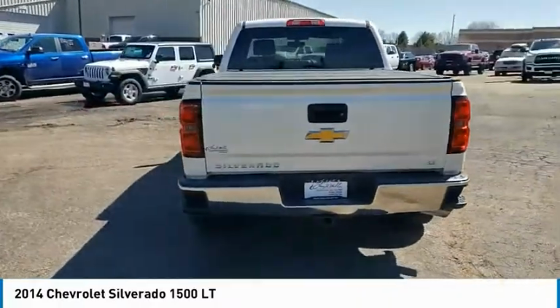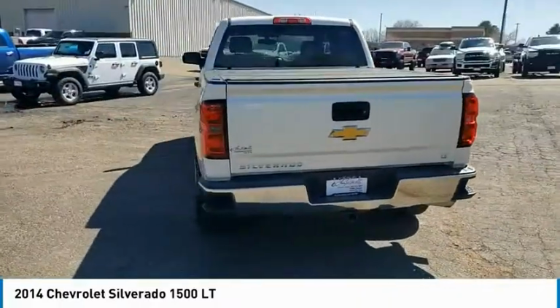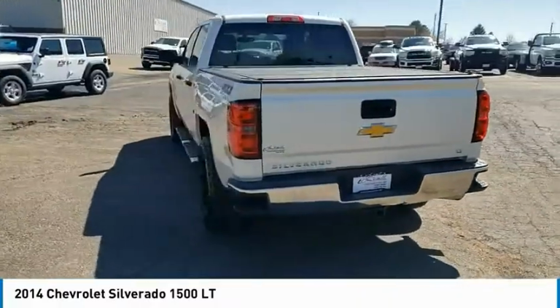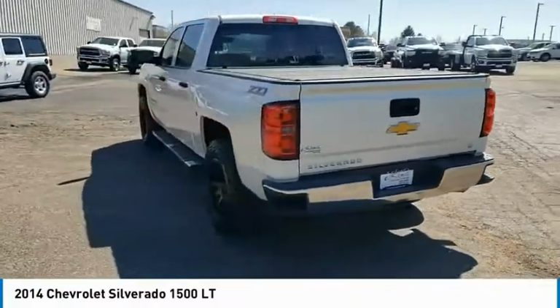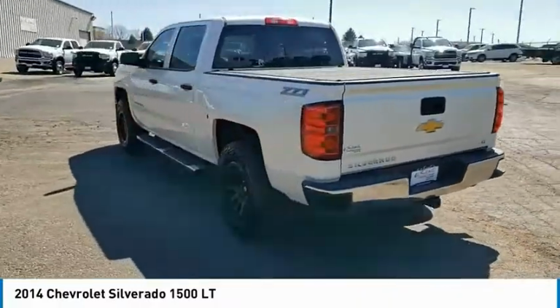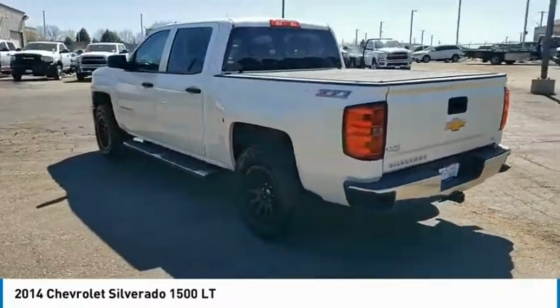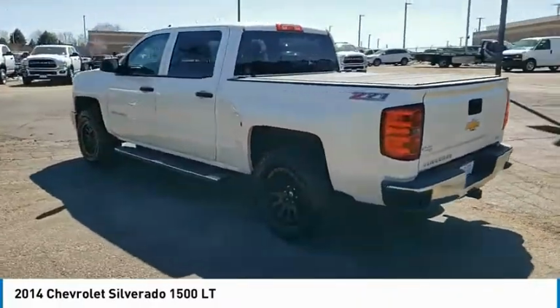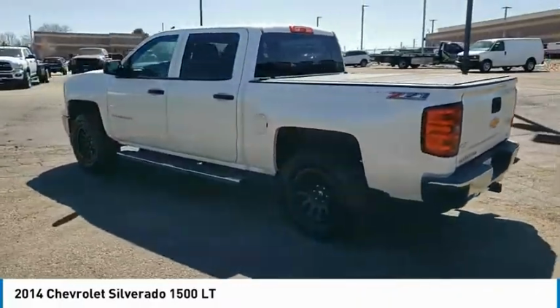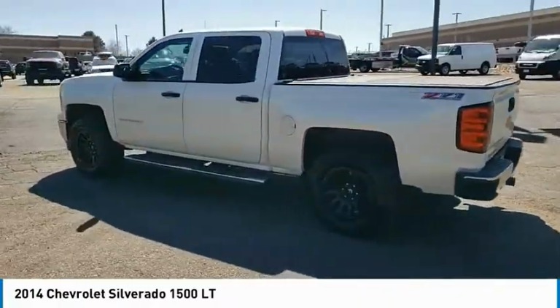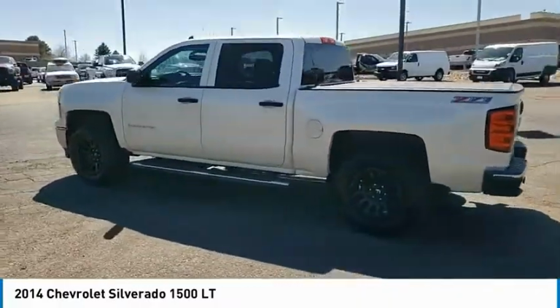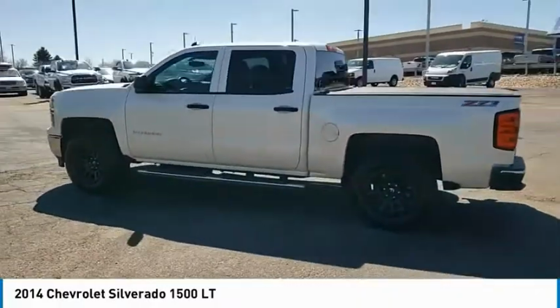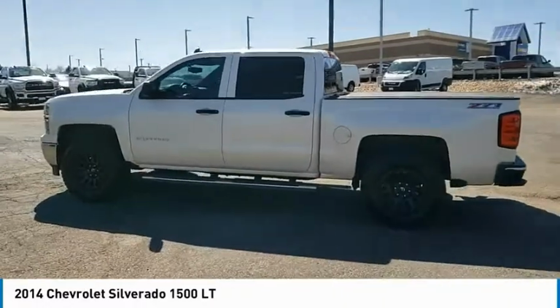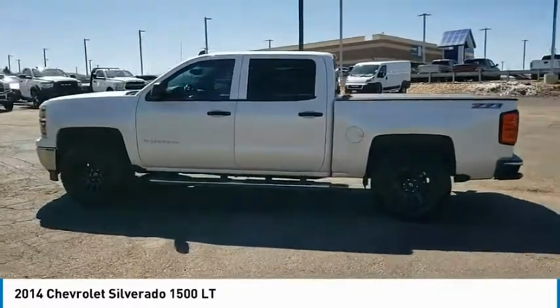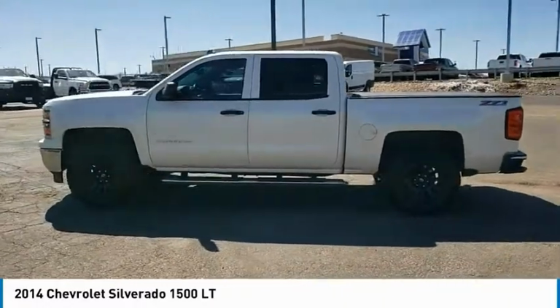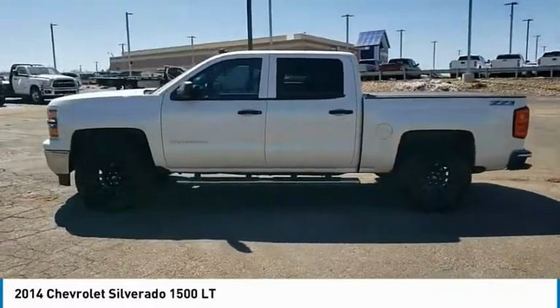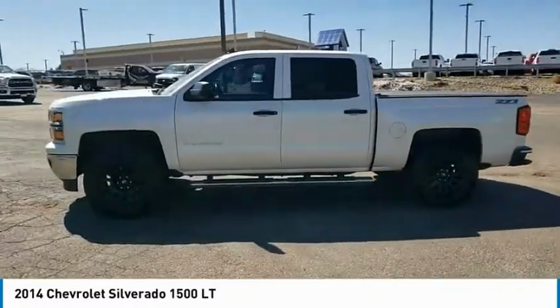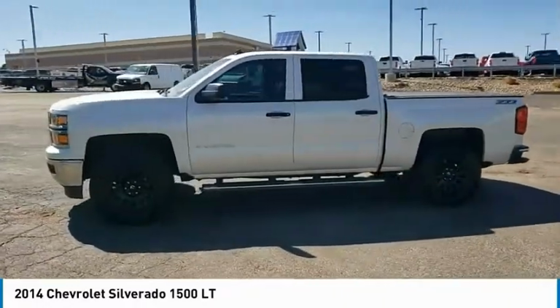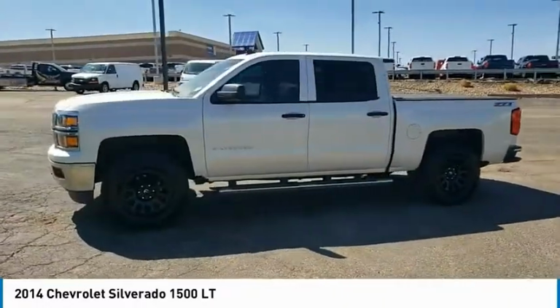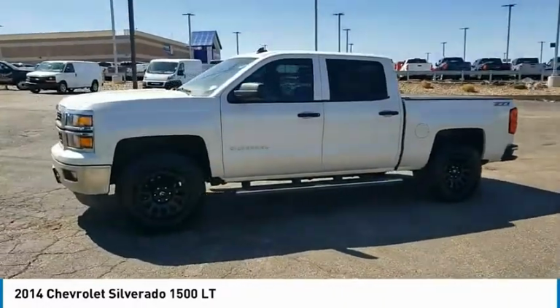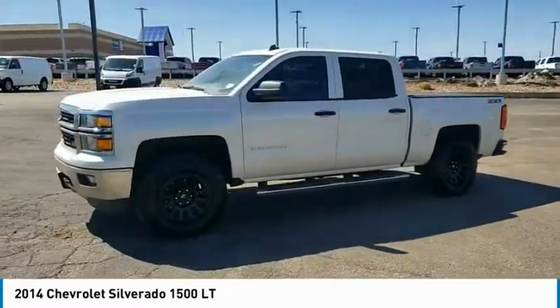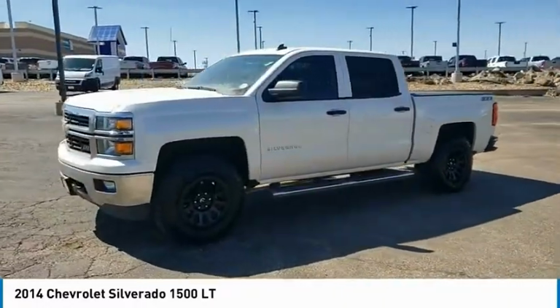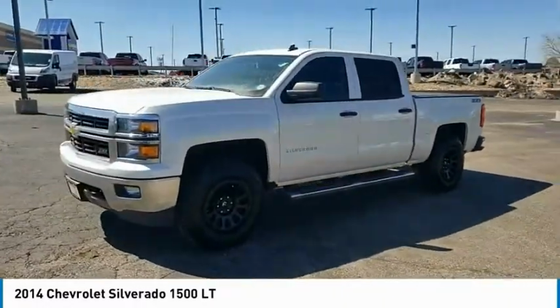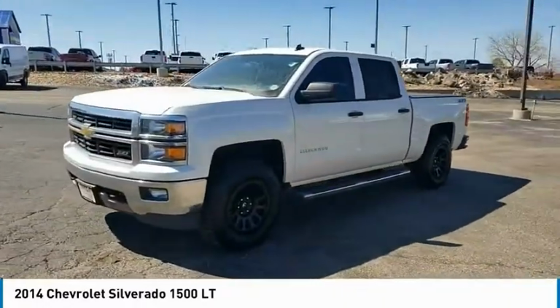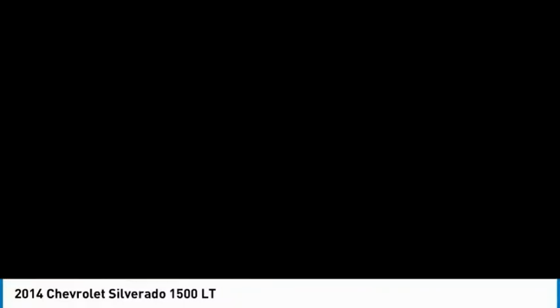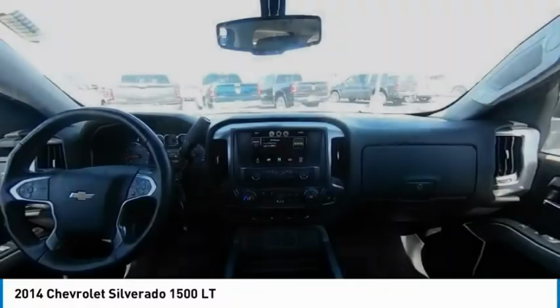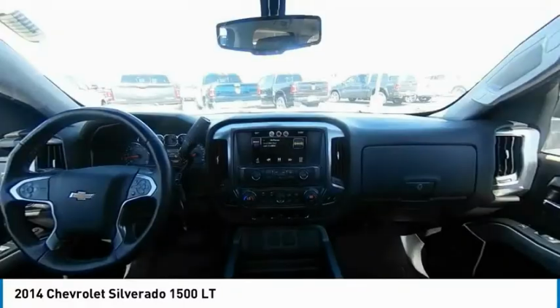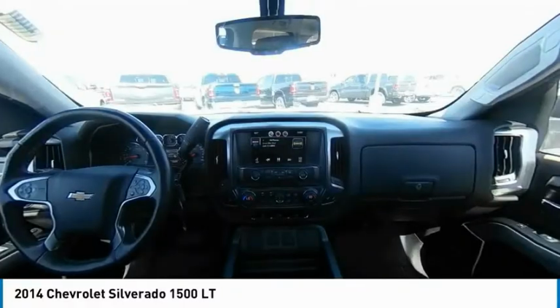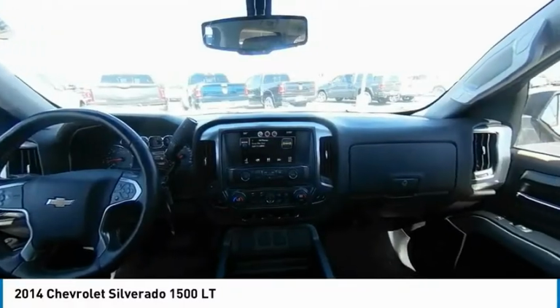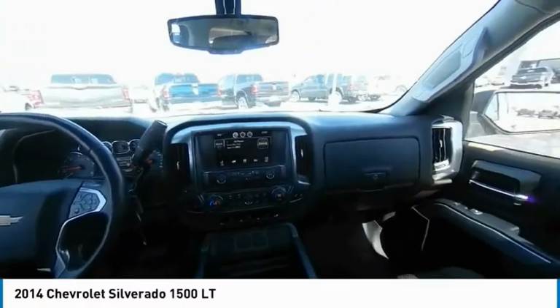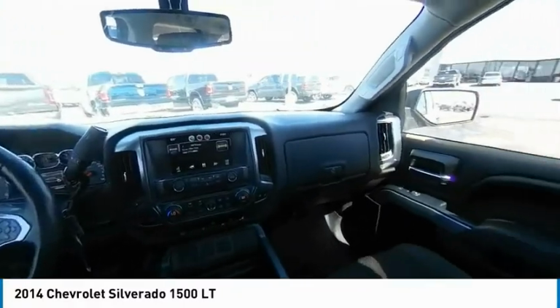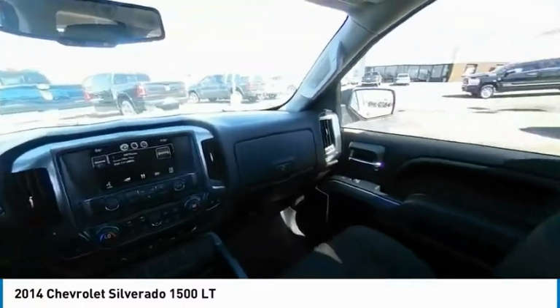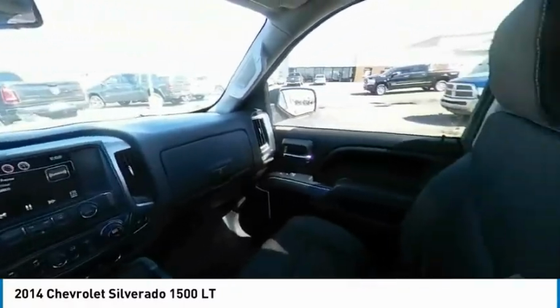Hill Descent Control, Electronic Stability Control, Alloy Wheels, Brake Assist, Traction Control, Rear Step Bumper, Remote Keyless Entry, Fog Lights, 4-Wheel Disc Brakes, Front Wheel Independent Suspension.